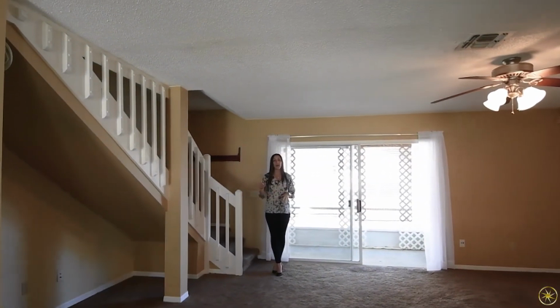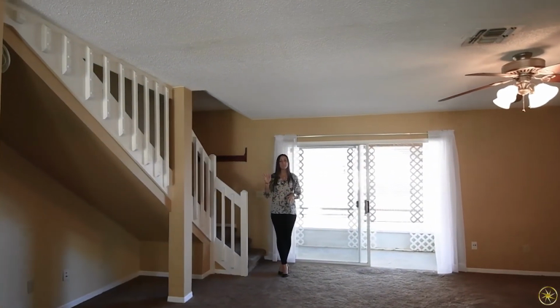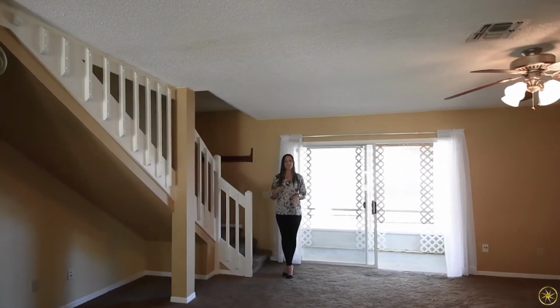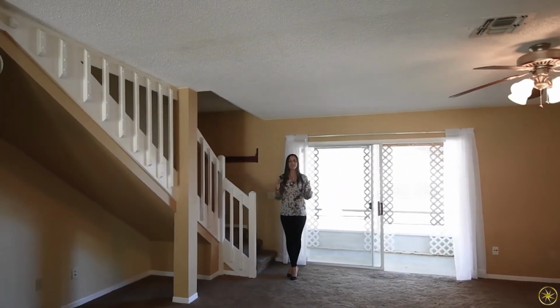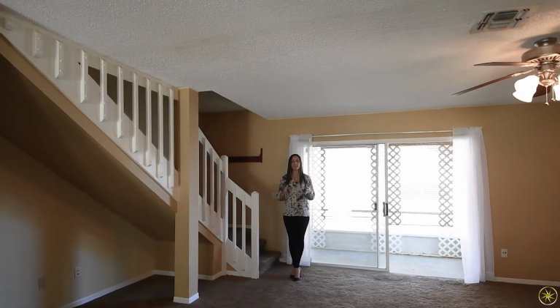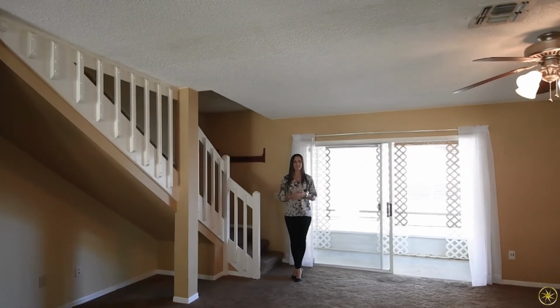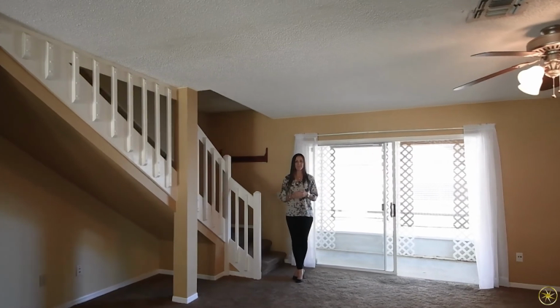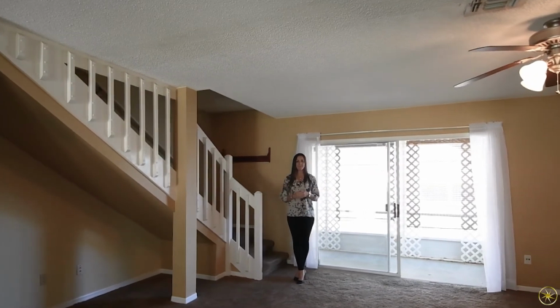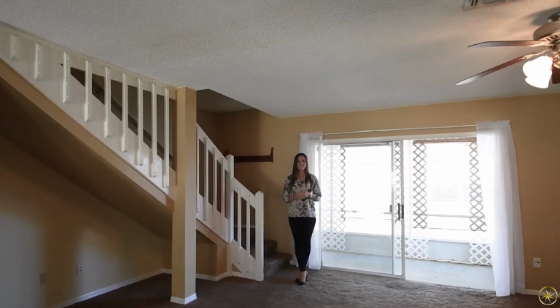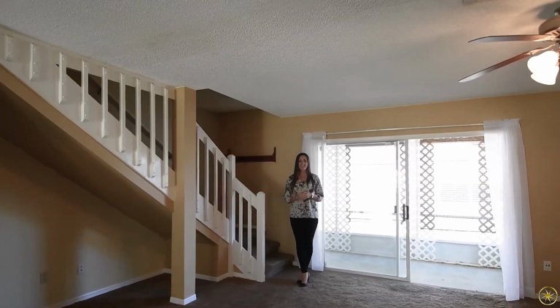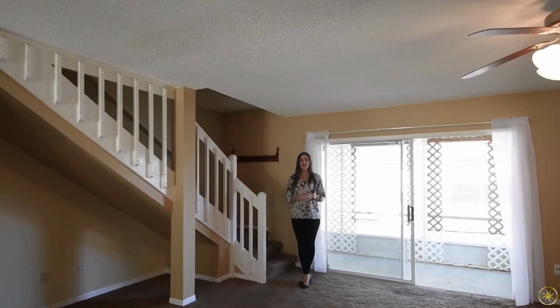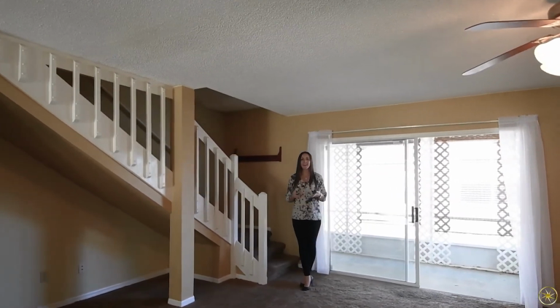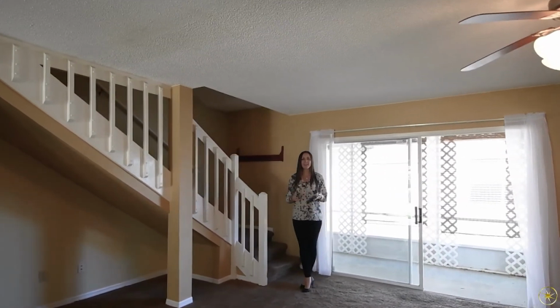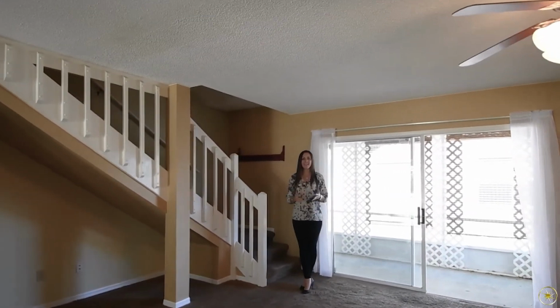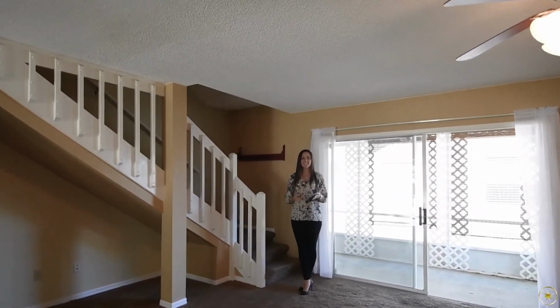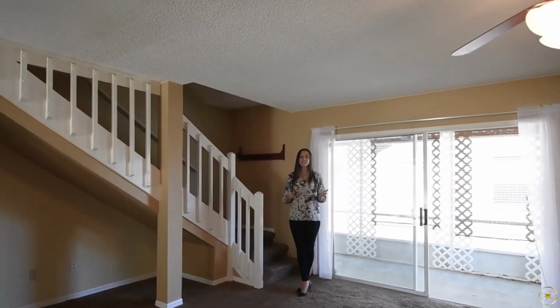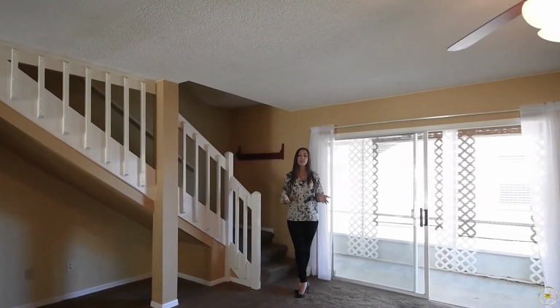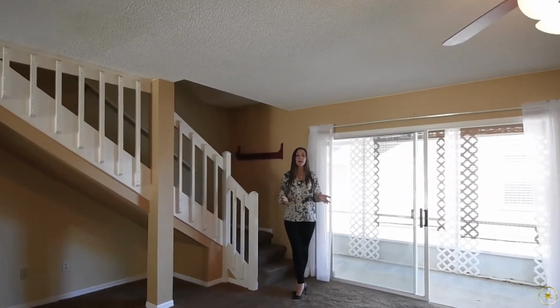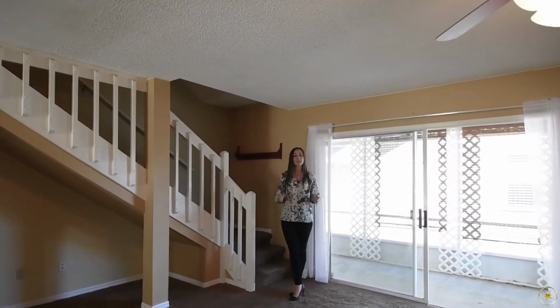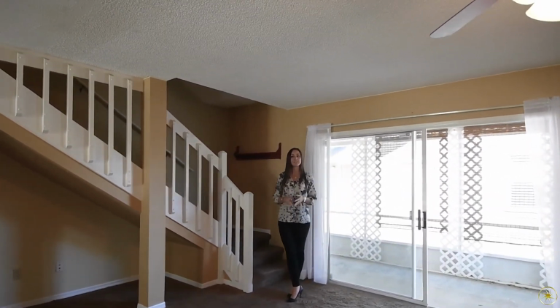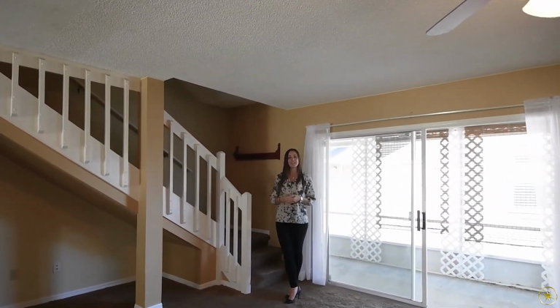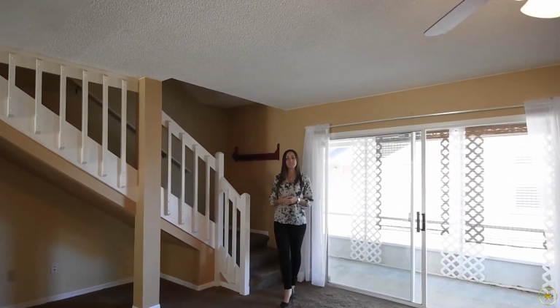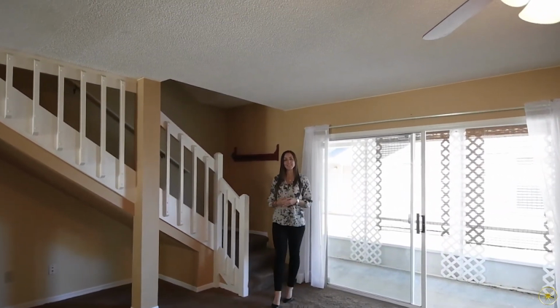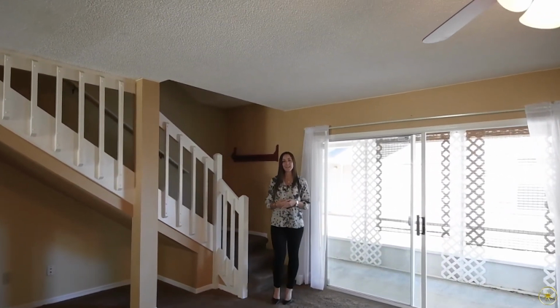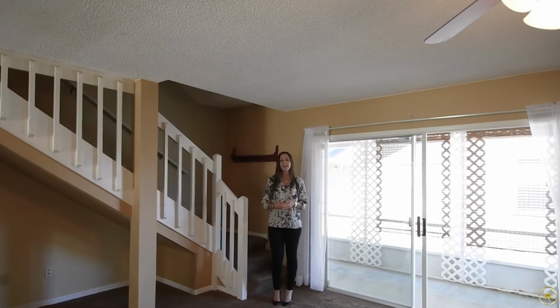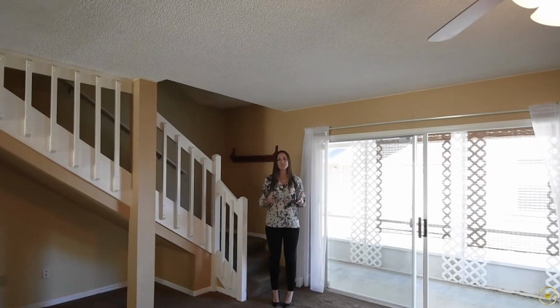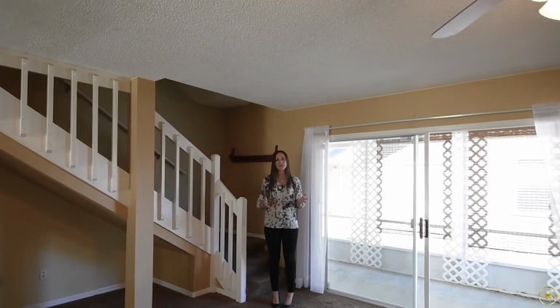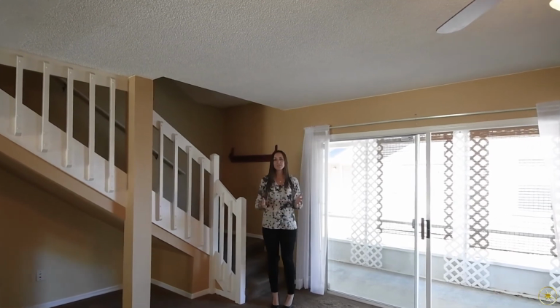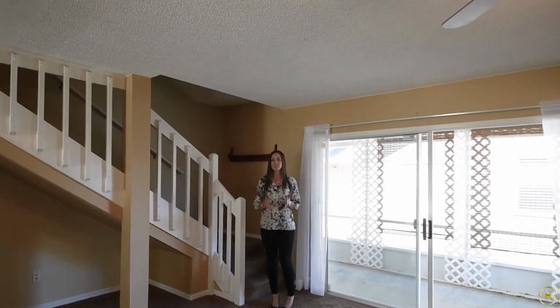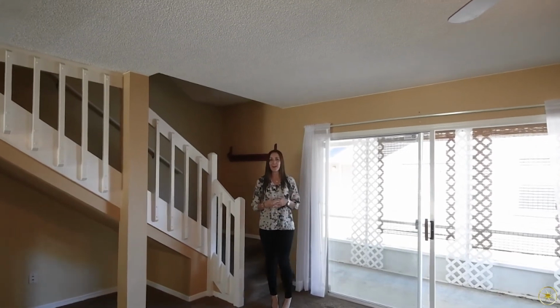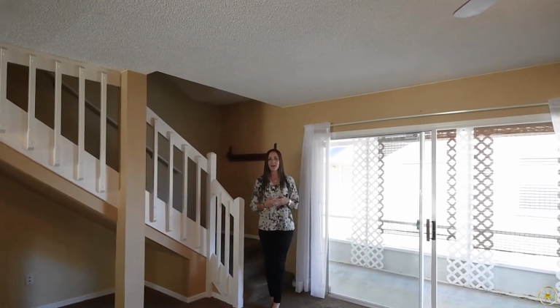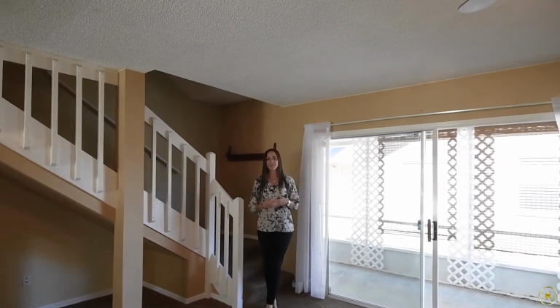And then upstairs you'll have double master bedrooms. That's 986 Tillery Way in Orlando, Thatcher's Landing — two bedrooms, two and a half bathrooms.